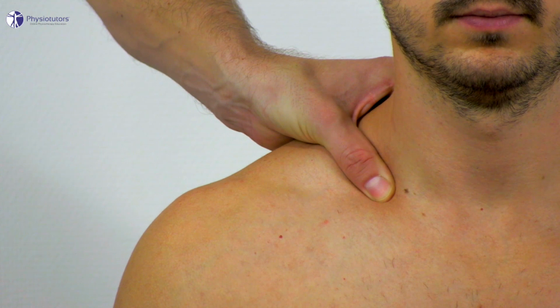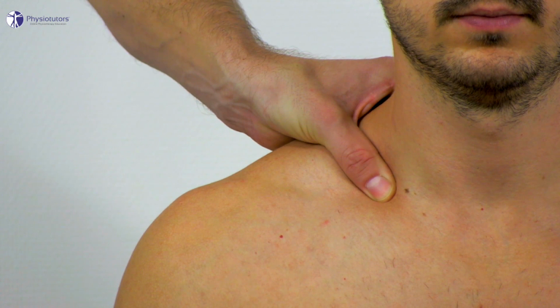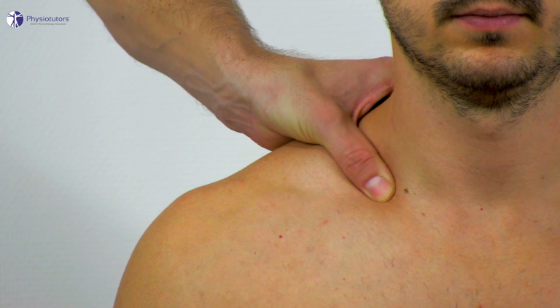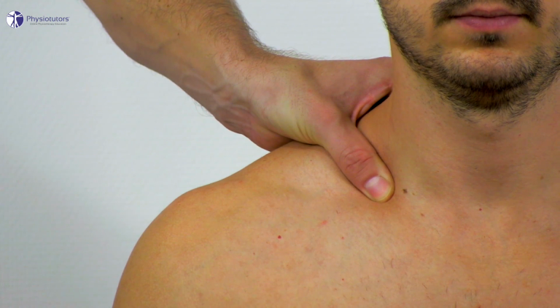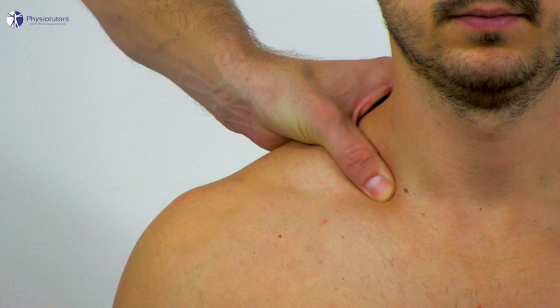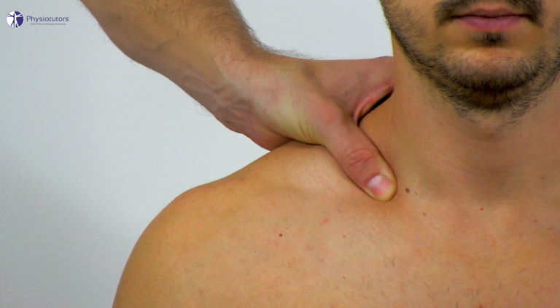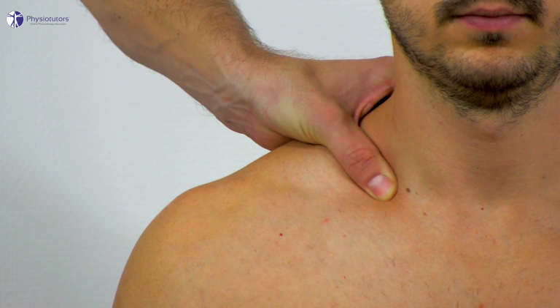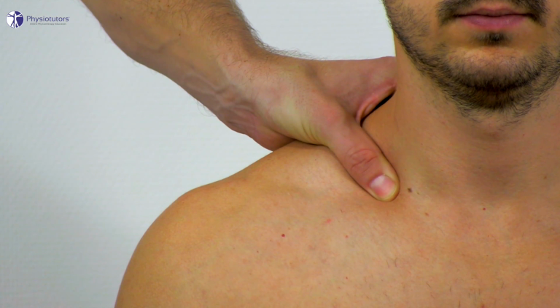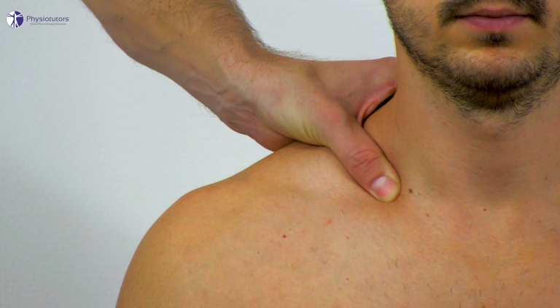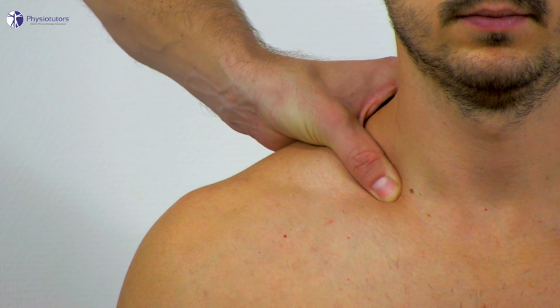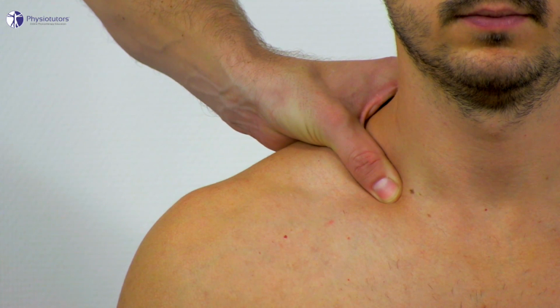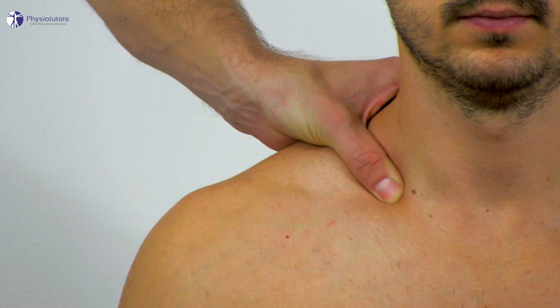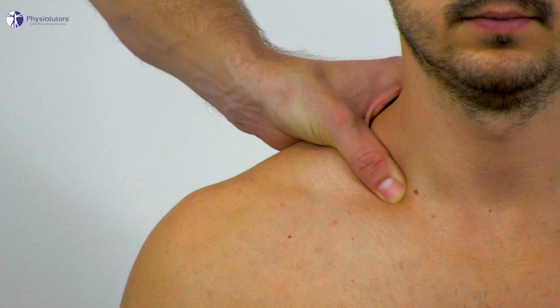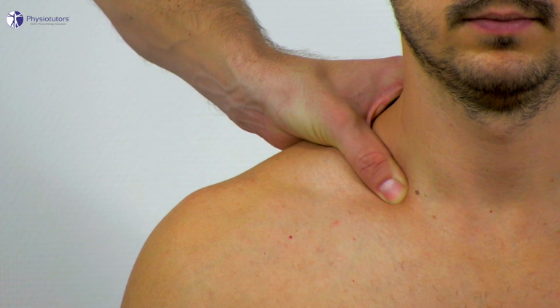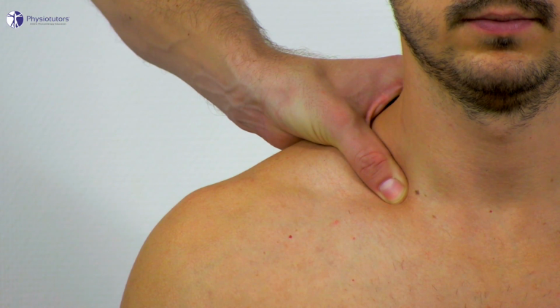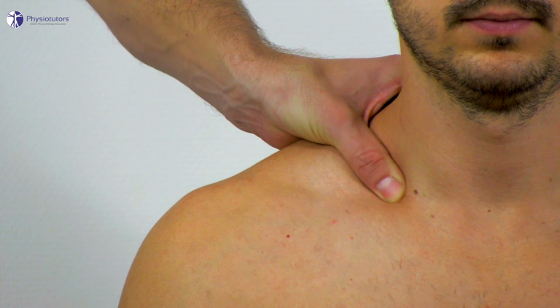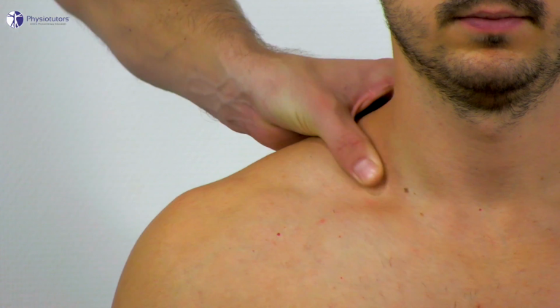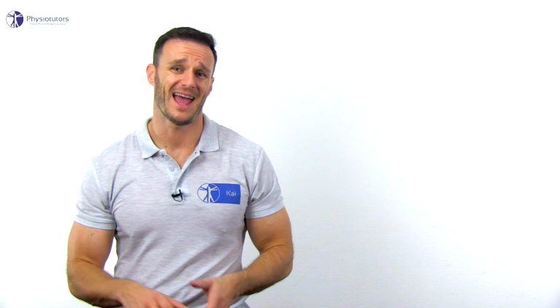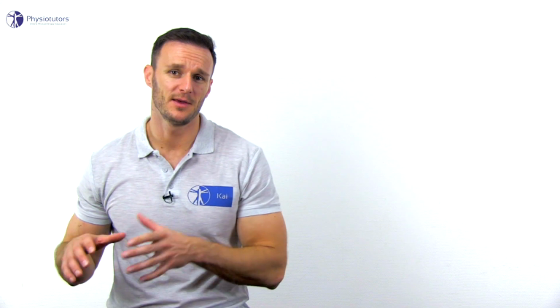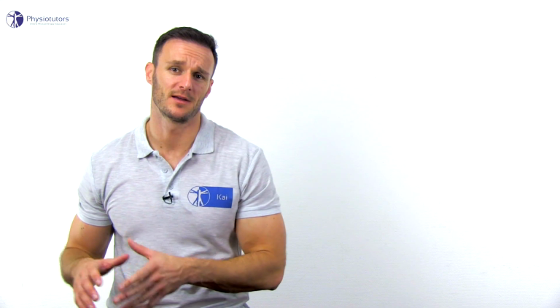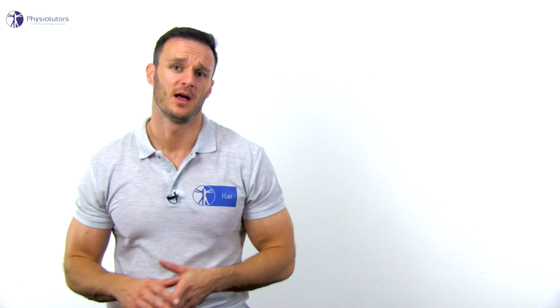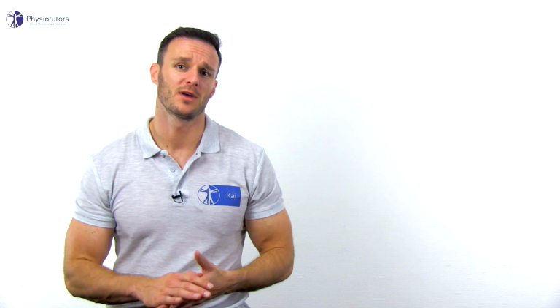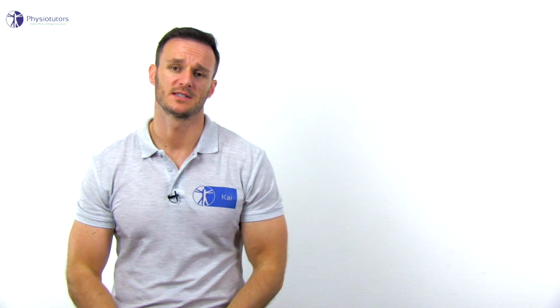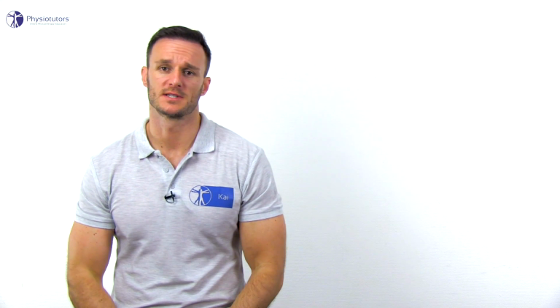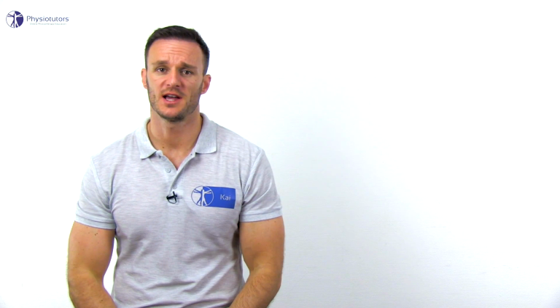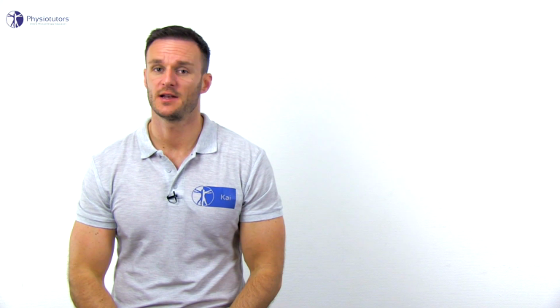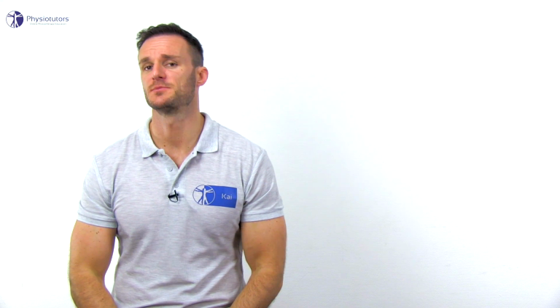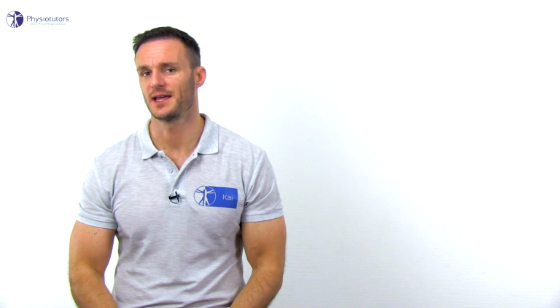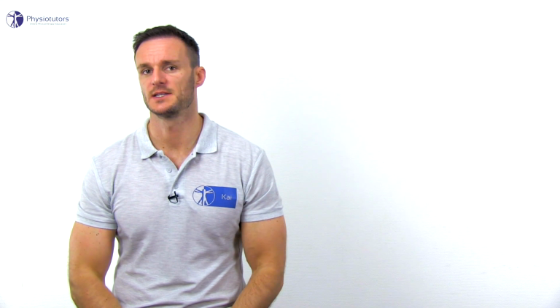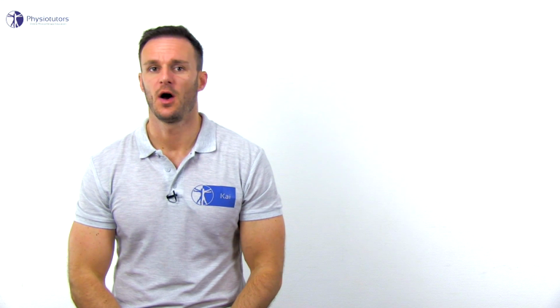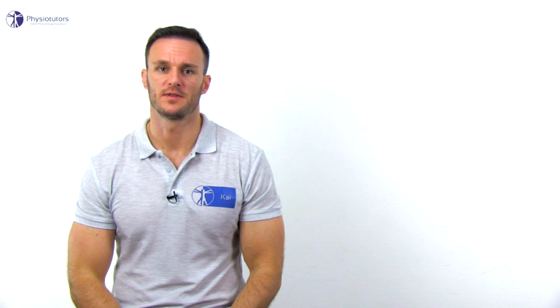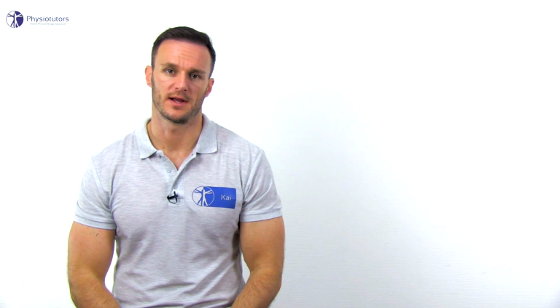This test is considered positive if there is a reproduction of an aching sensation and typical localized paresthesia, and not just mere tenderness of the area.